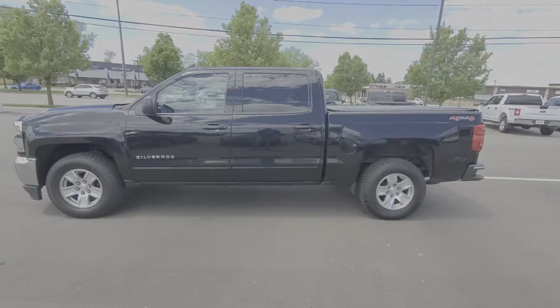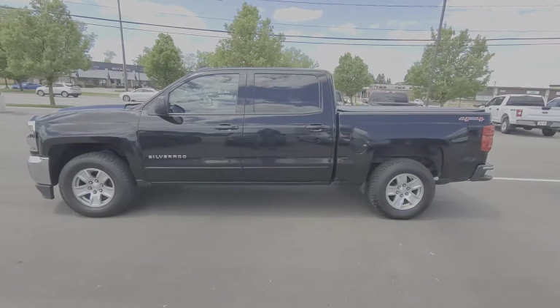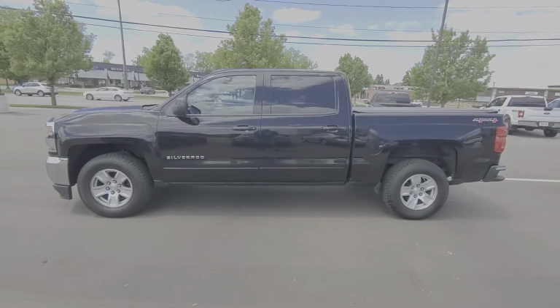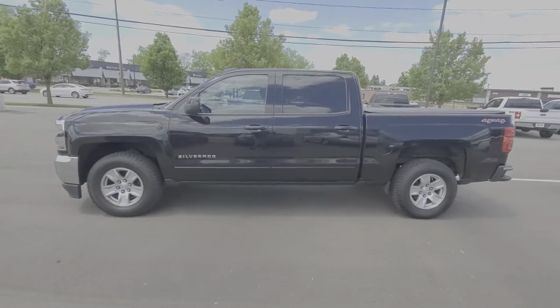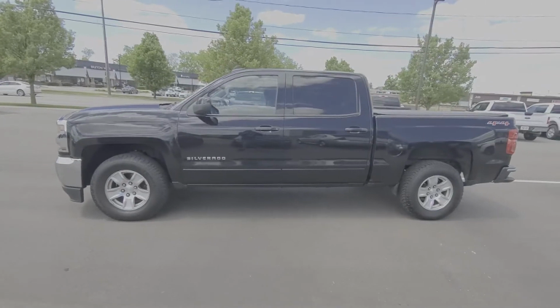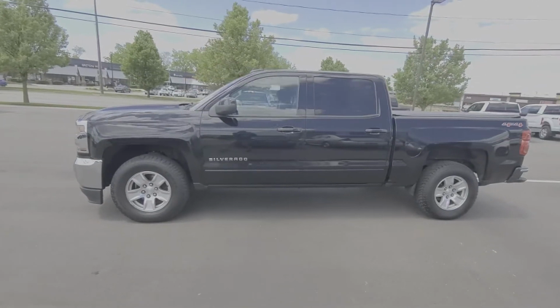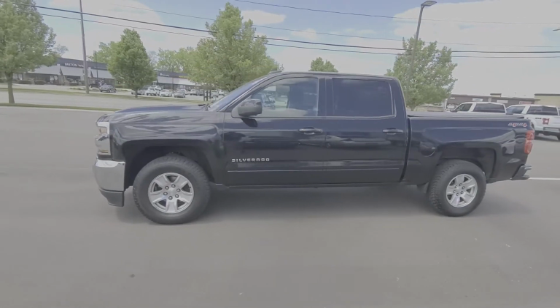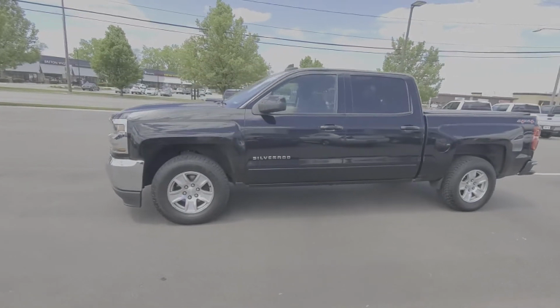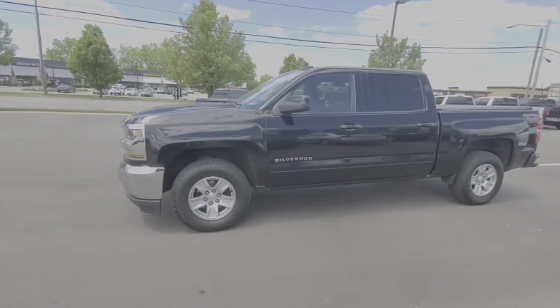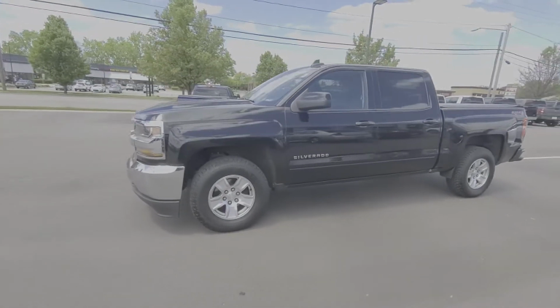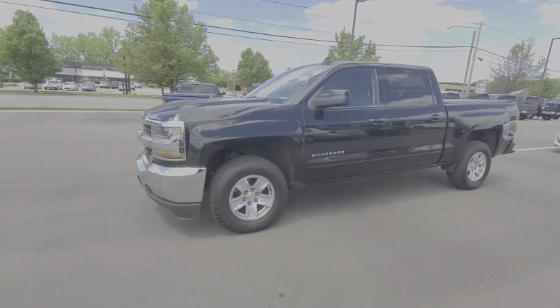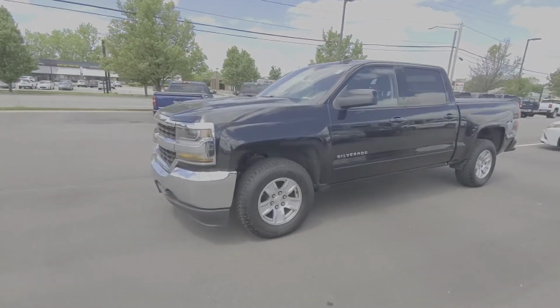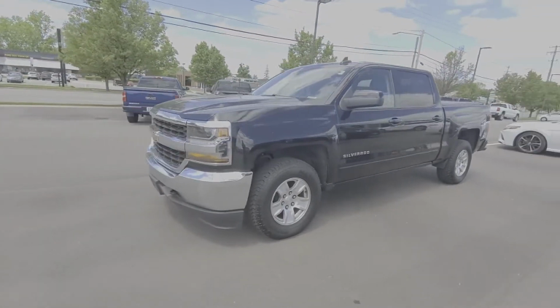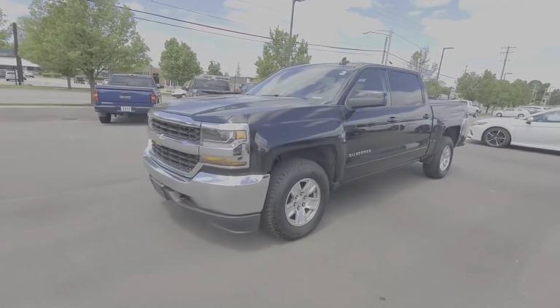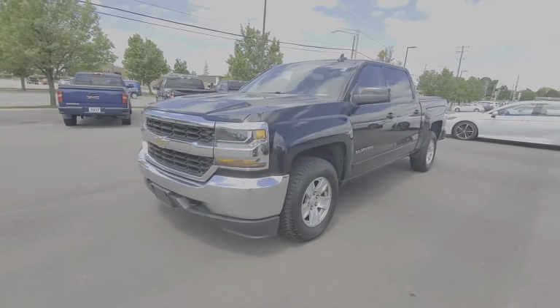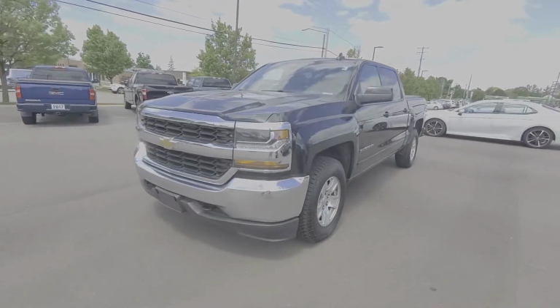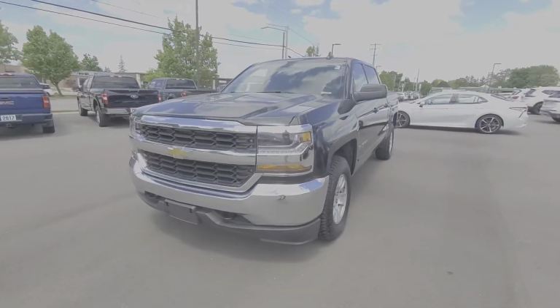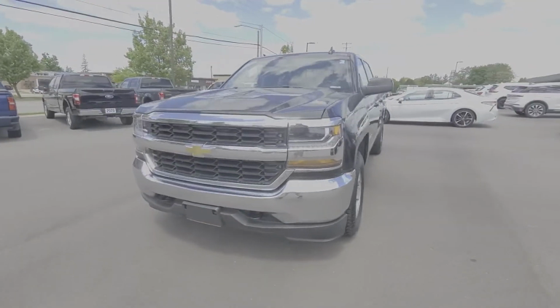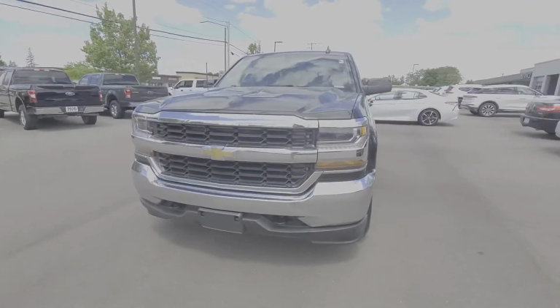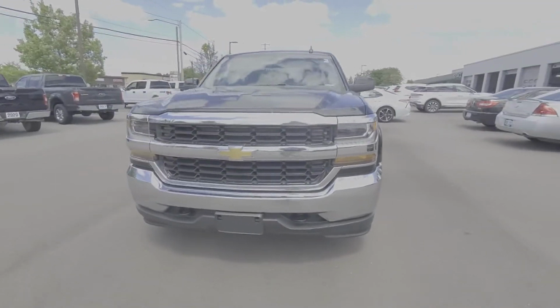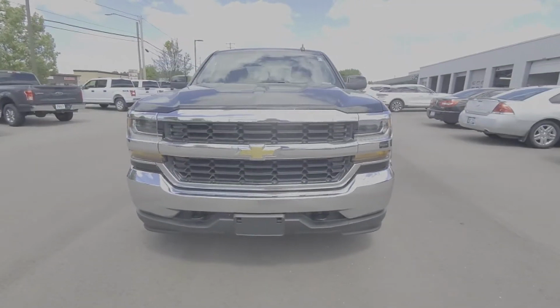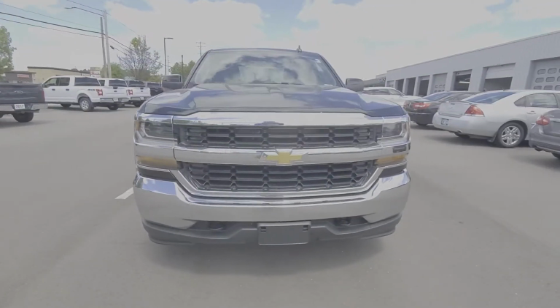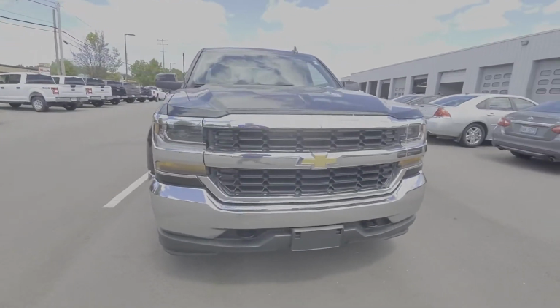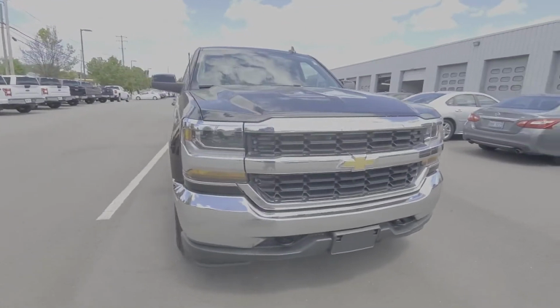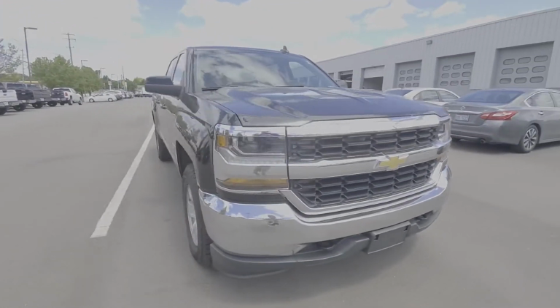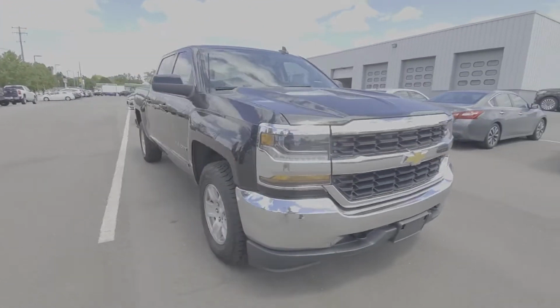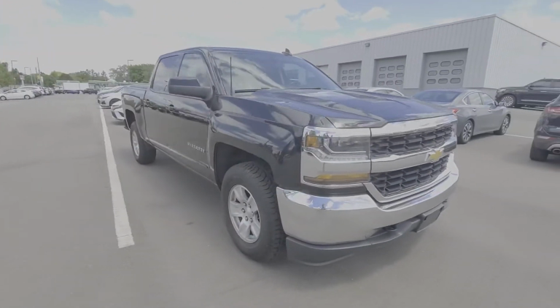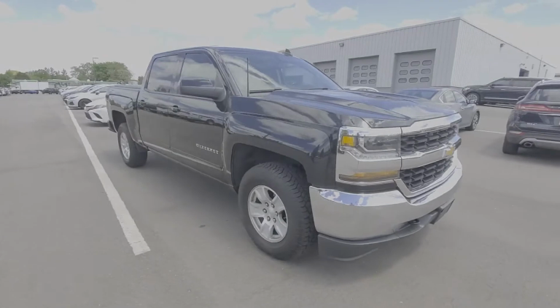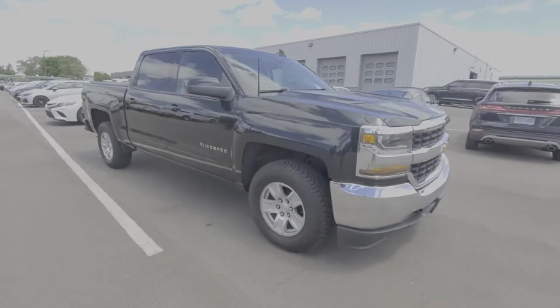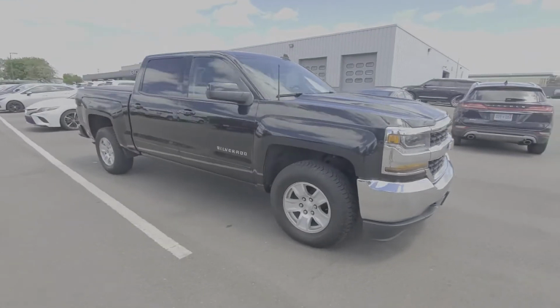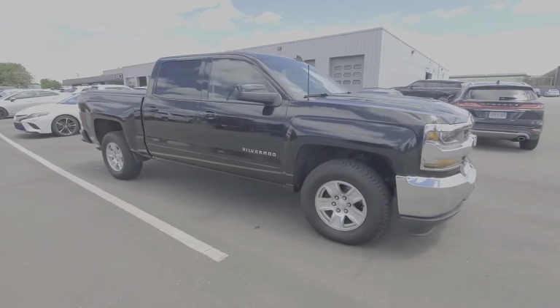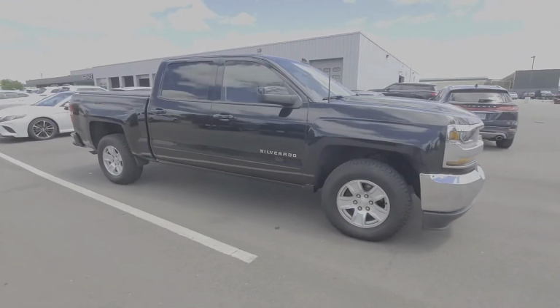2016 Chevrolet Silverado 1500. This pickup truck offers two full rows of seating for premium comfort. Find what you are looking for and more with these extra features.